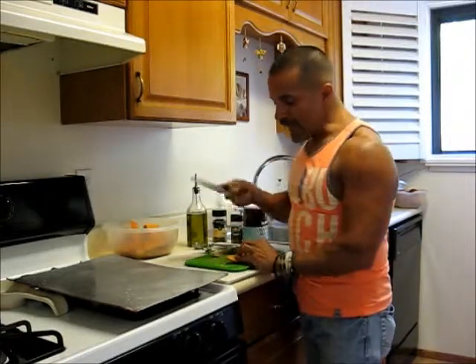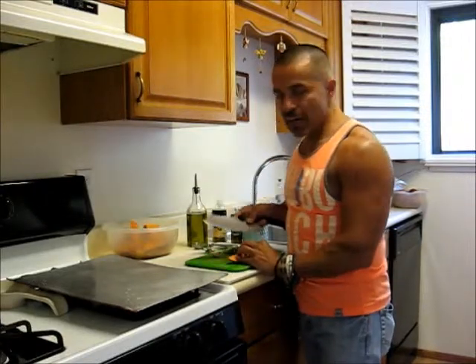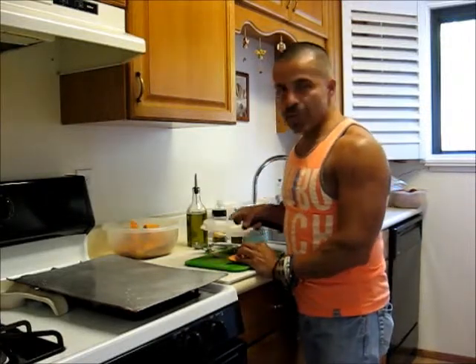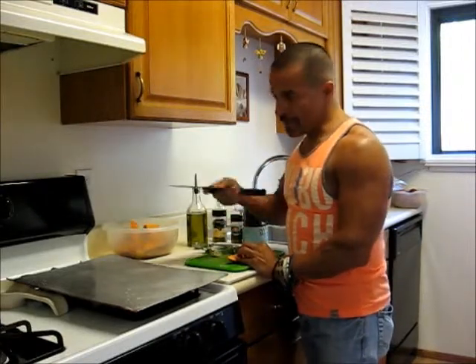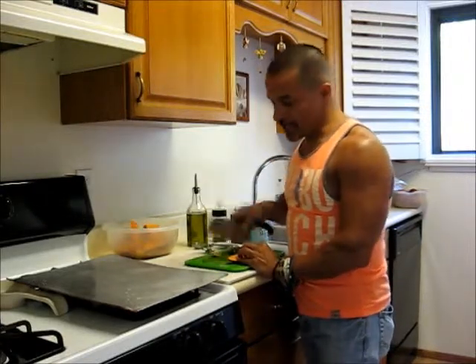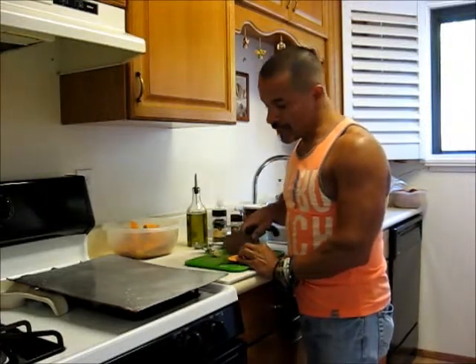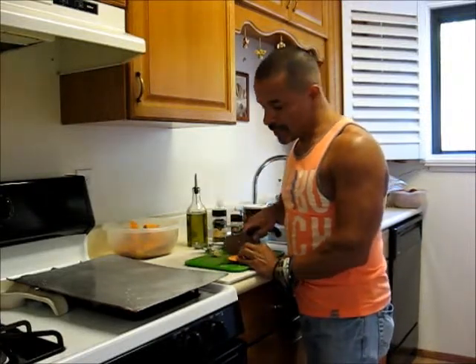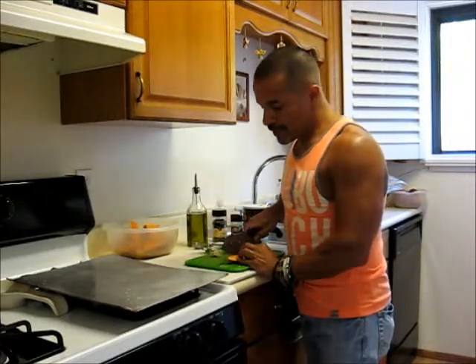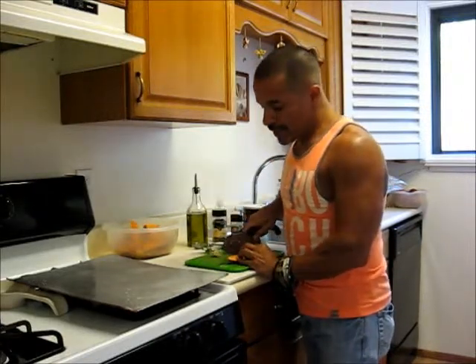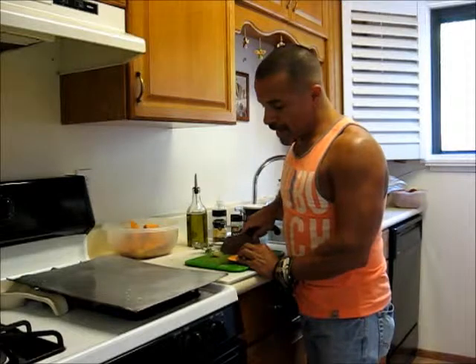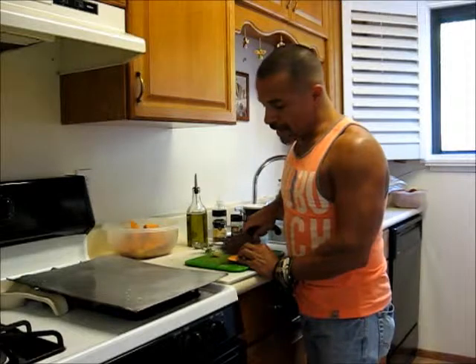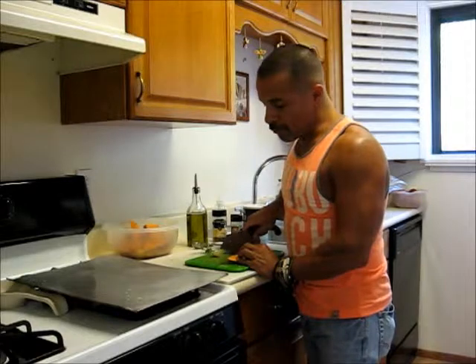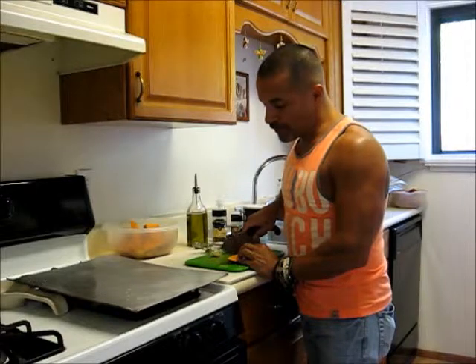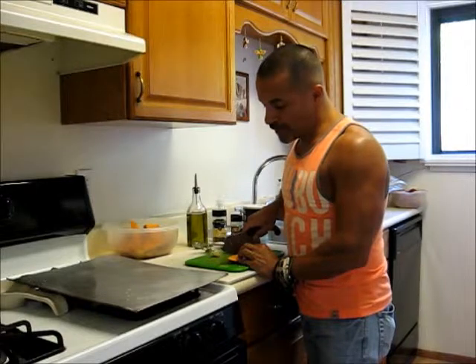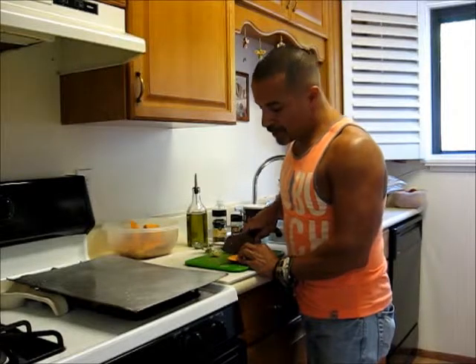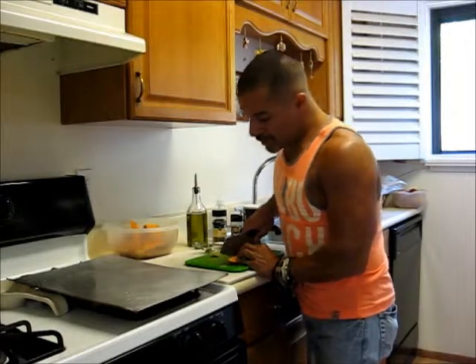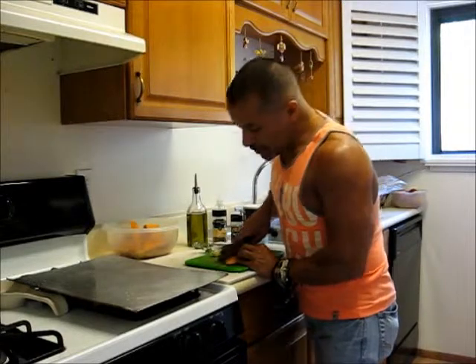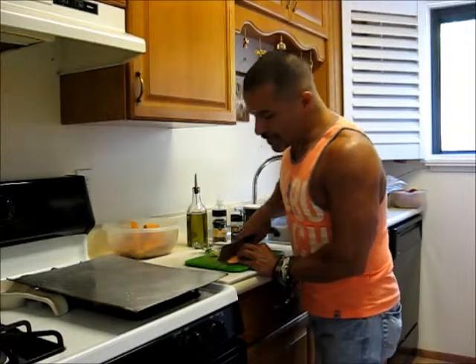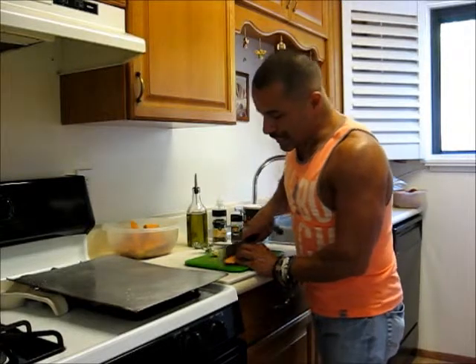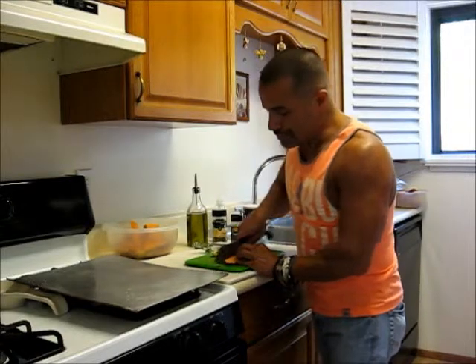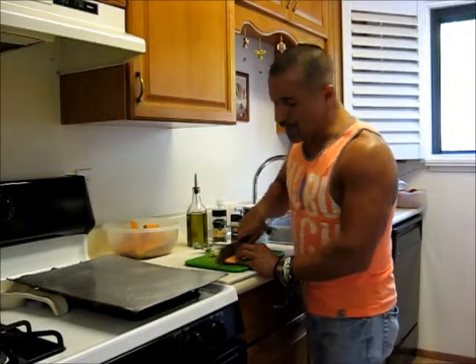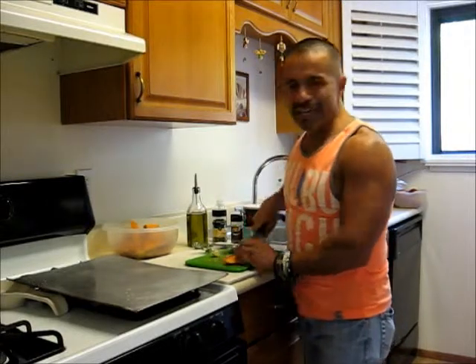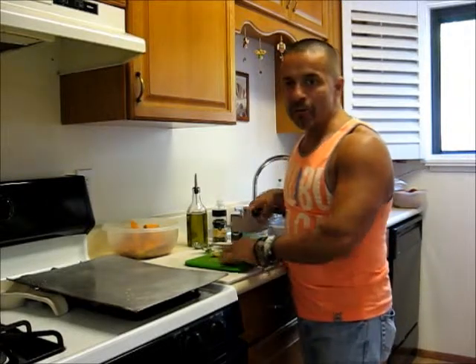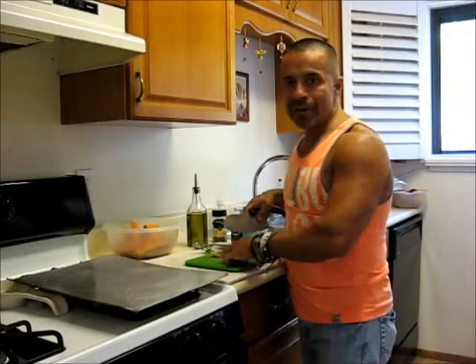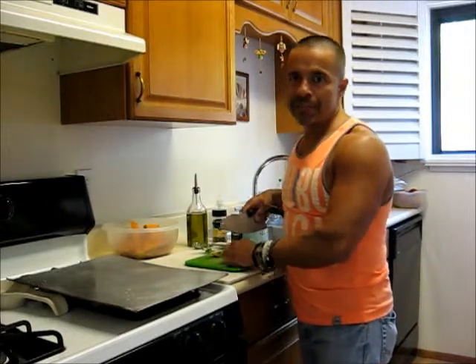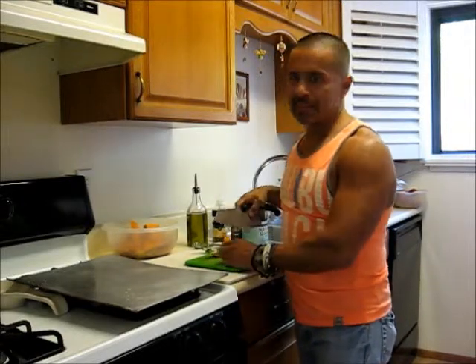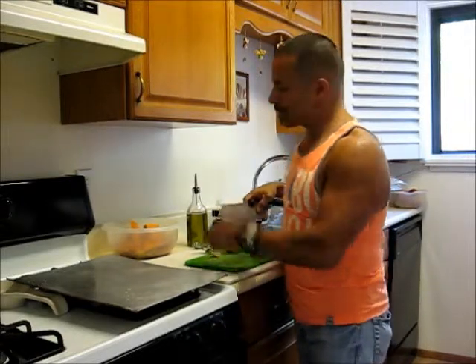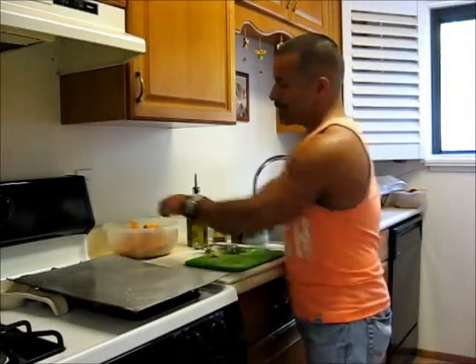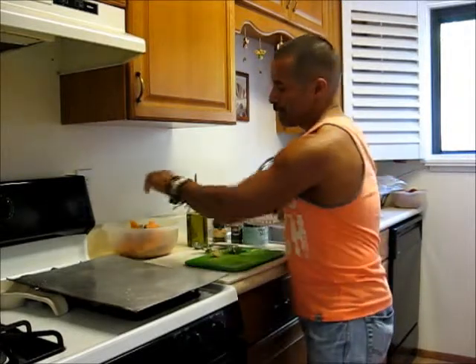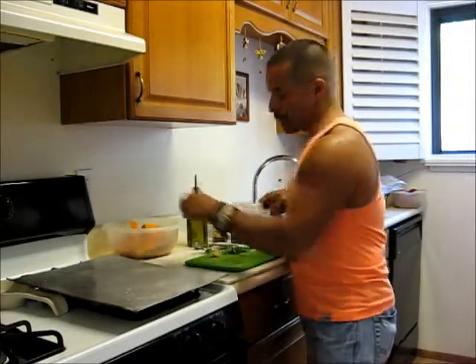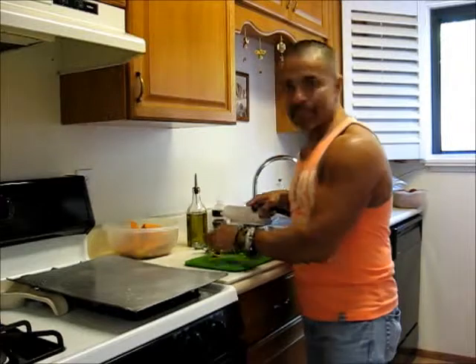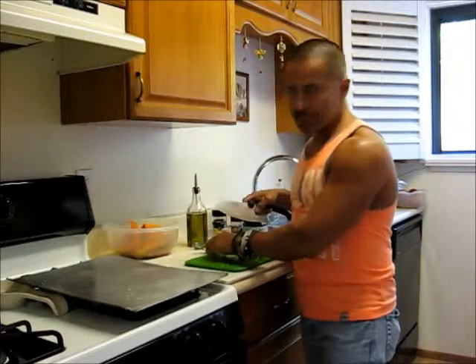I have the oven already preheating at 450, and usually it takes about an hour to an hour and 15 minutes to cook at that temperature.